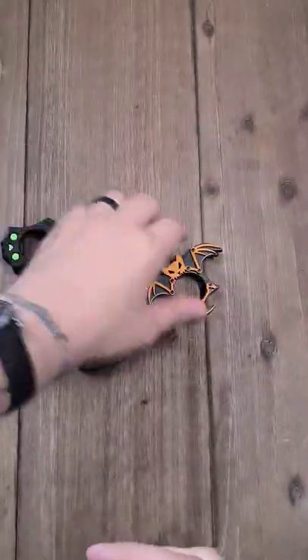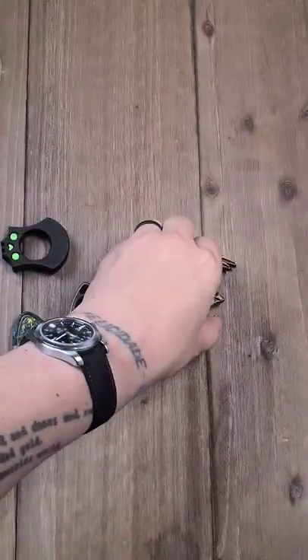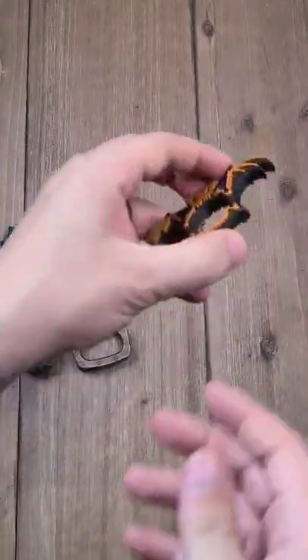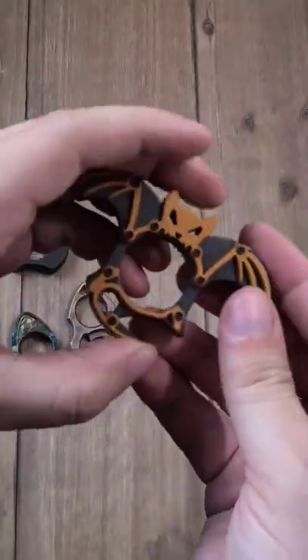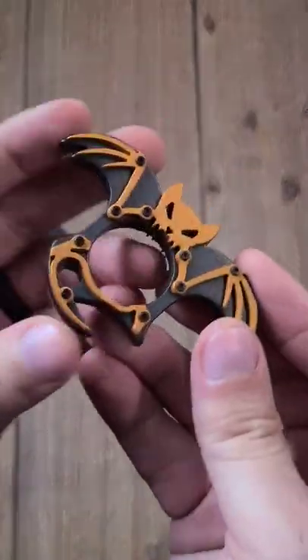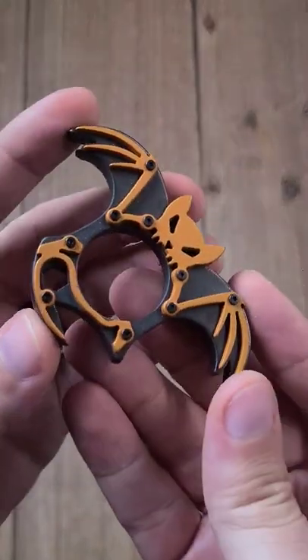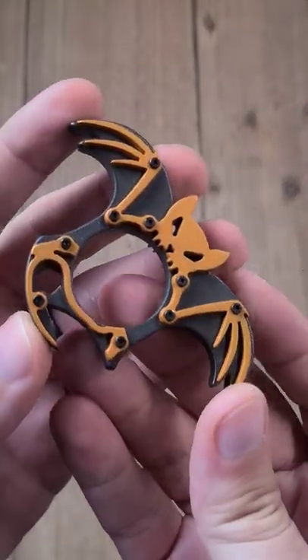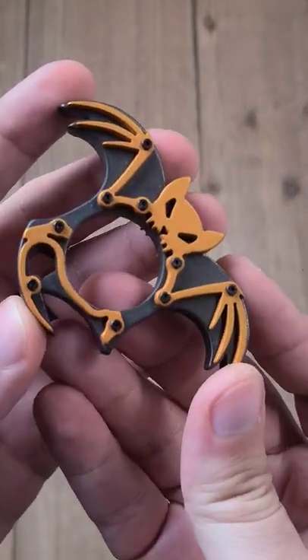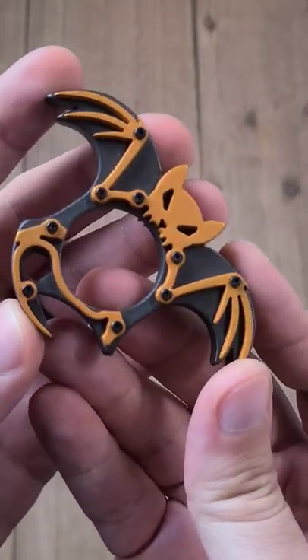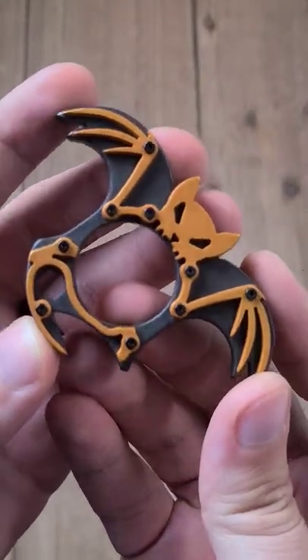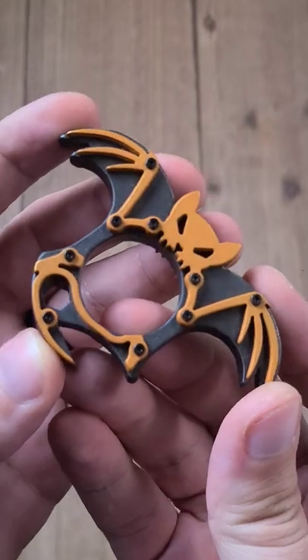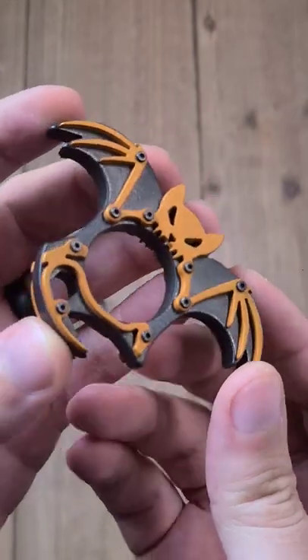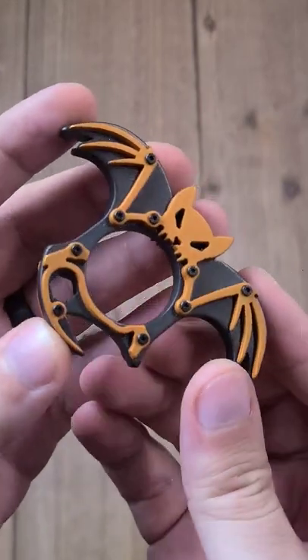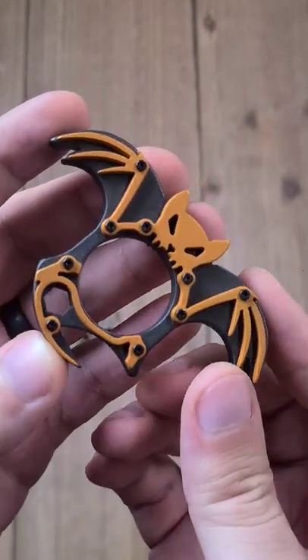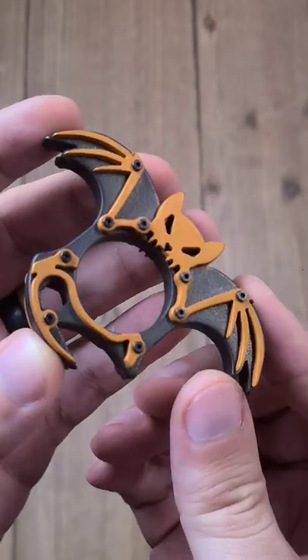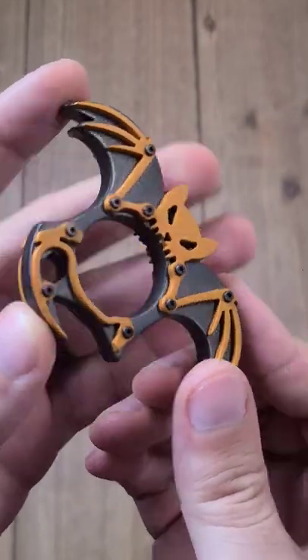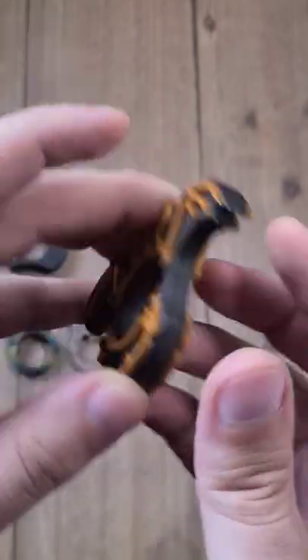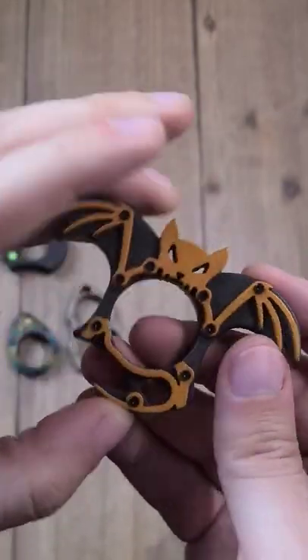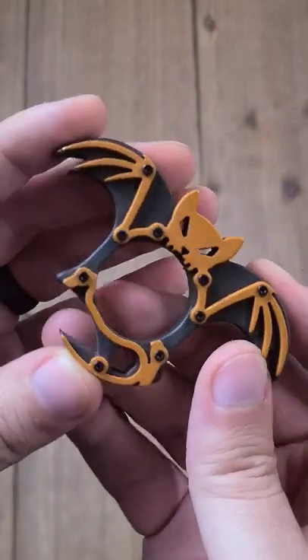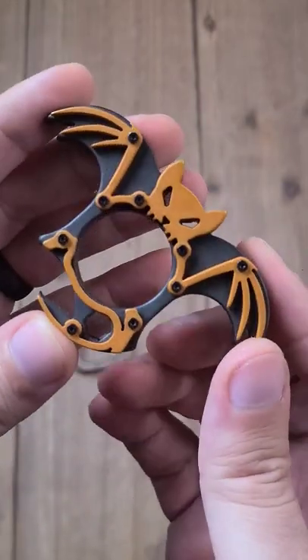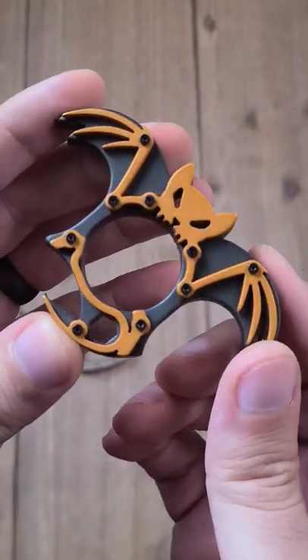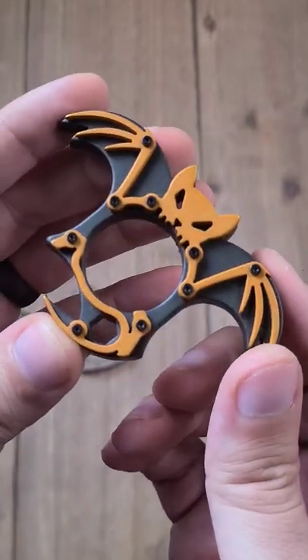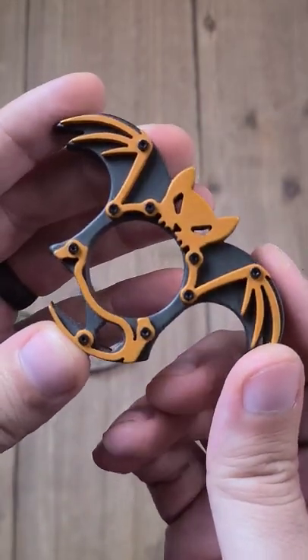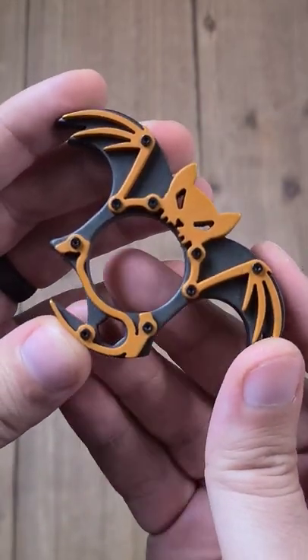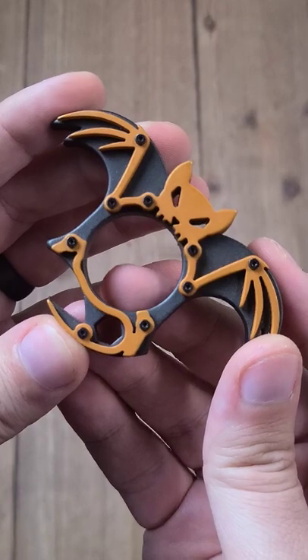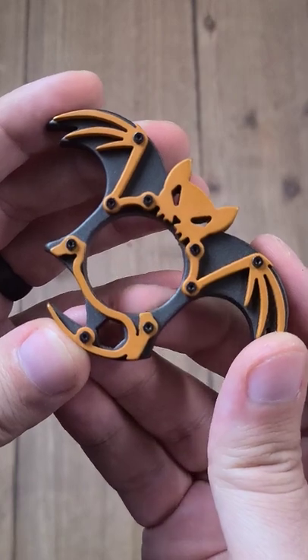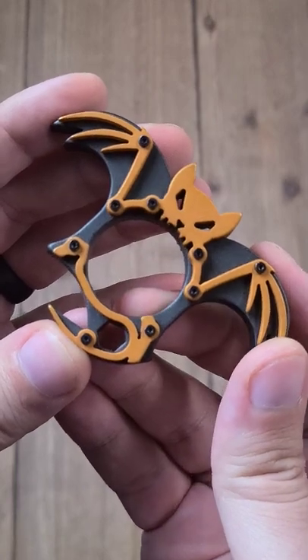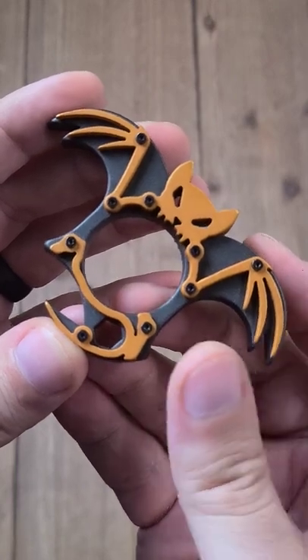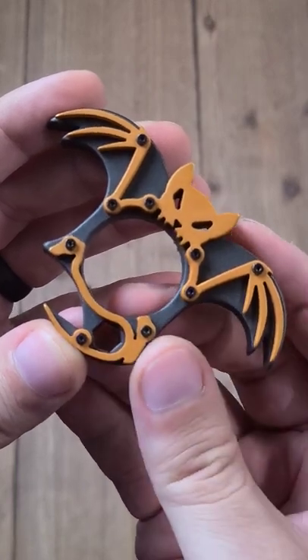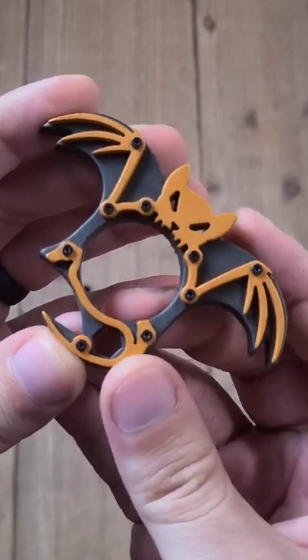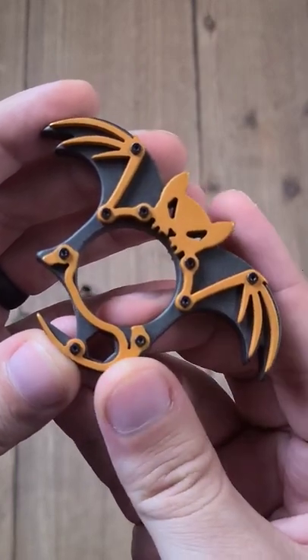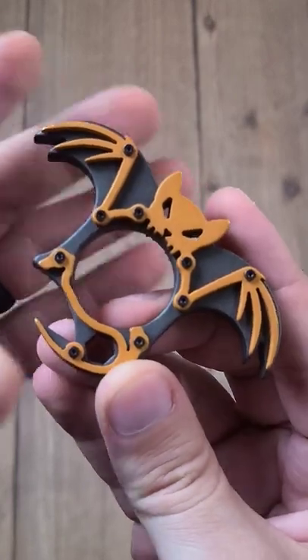And then finally, this is a skelly vamp, and this is from Malini Mob. He does these in a bazillion colors, but I certainly like this one. Go check out the Instagram for more on these.